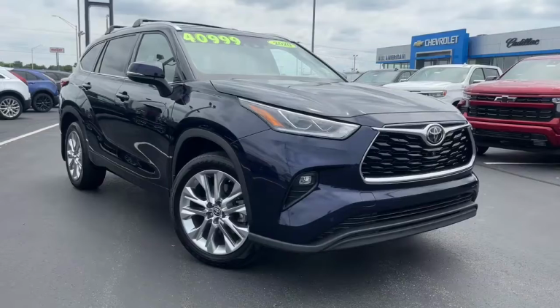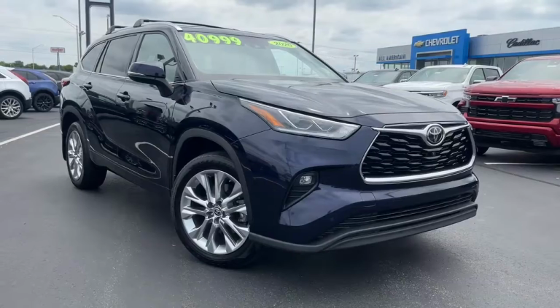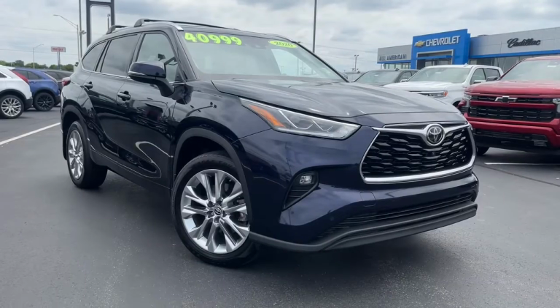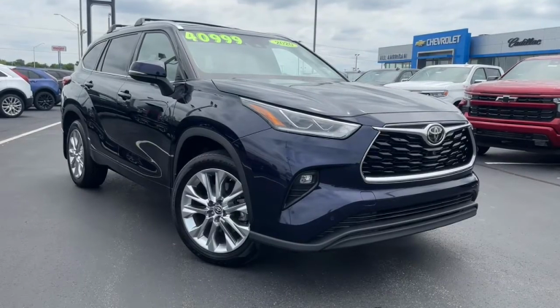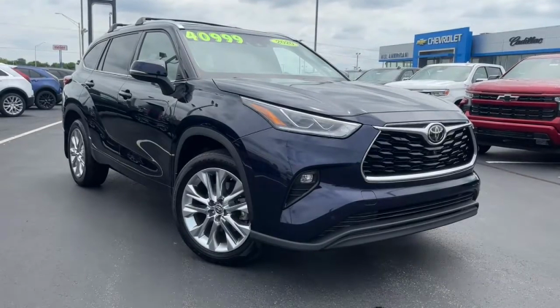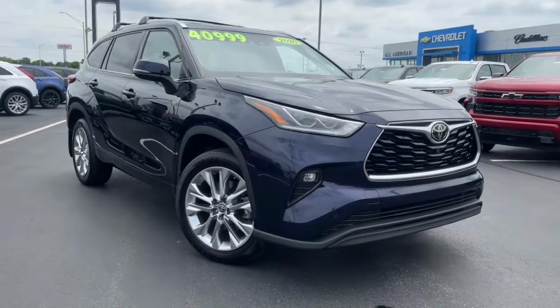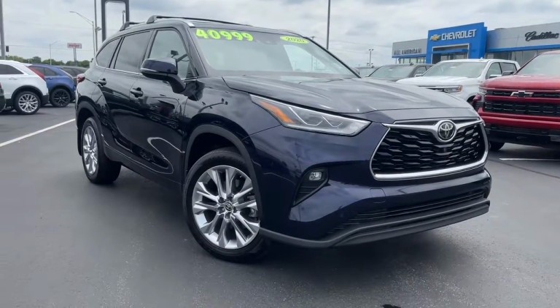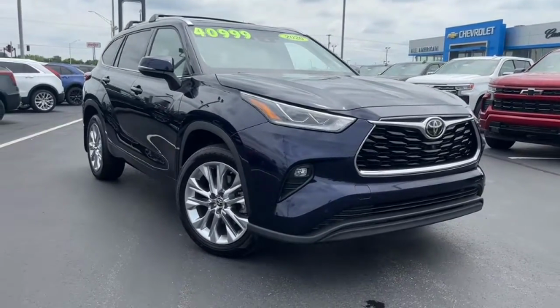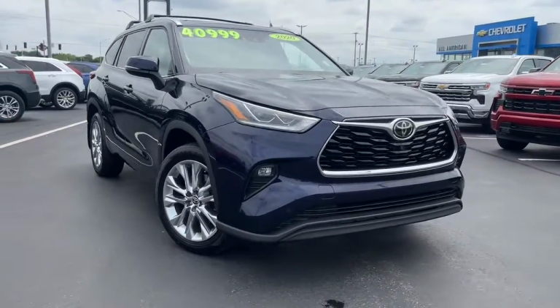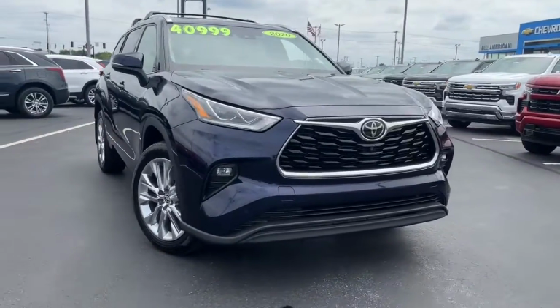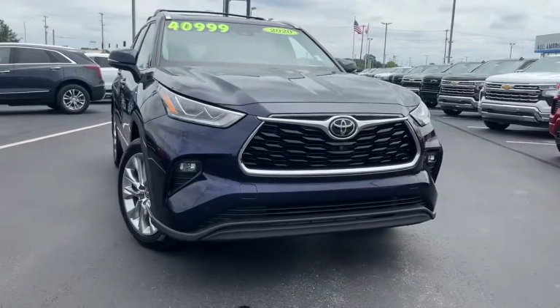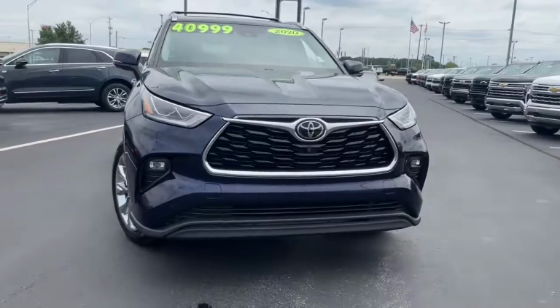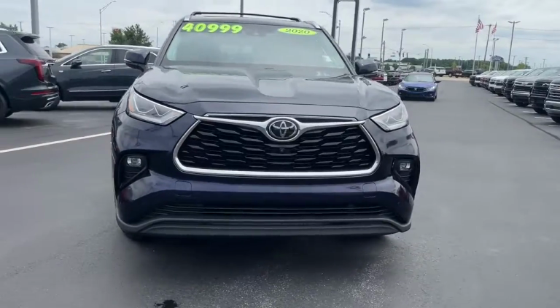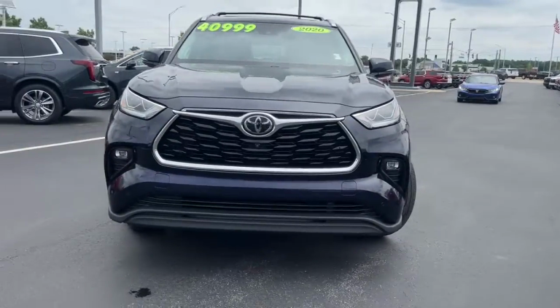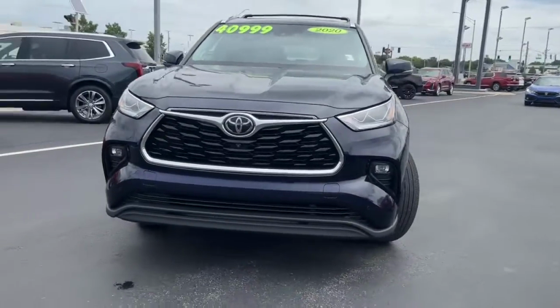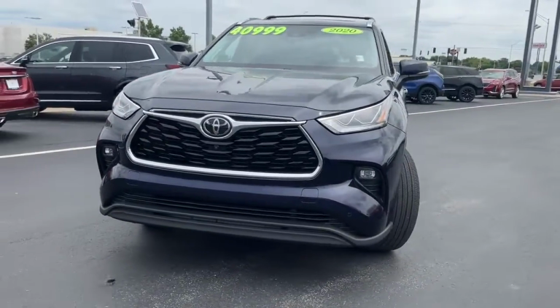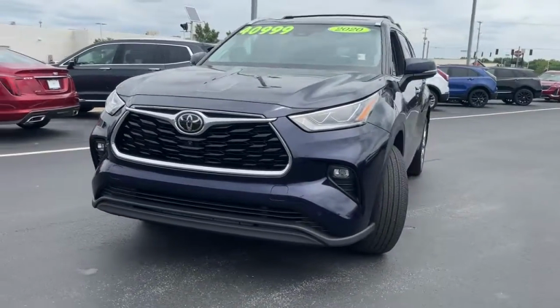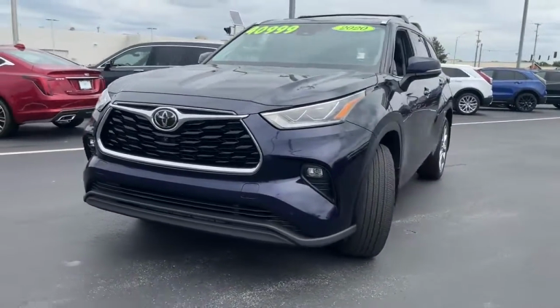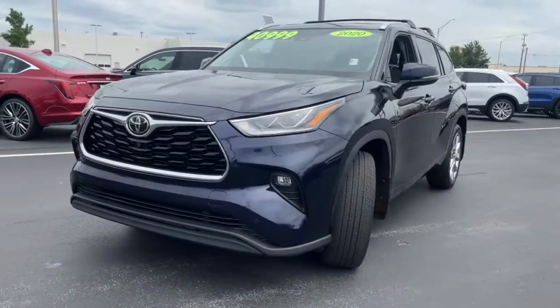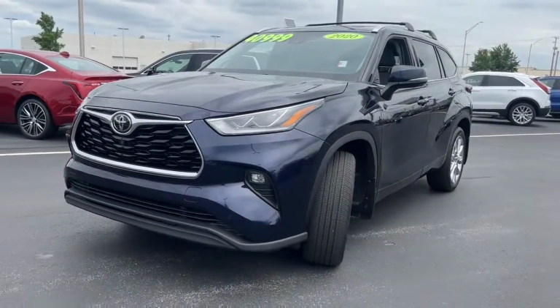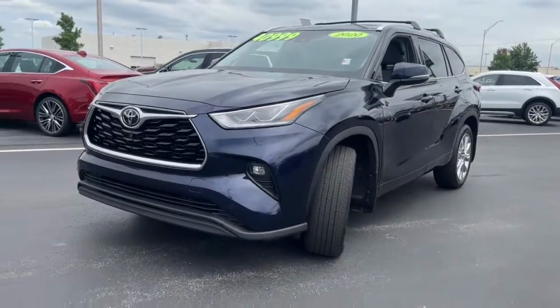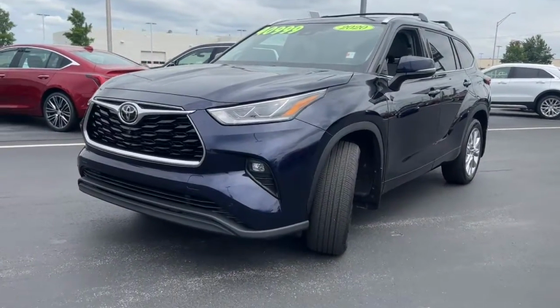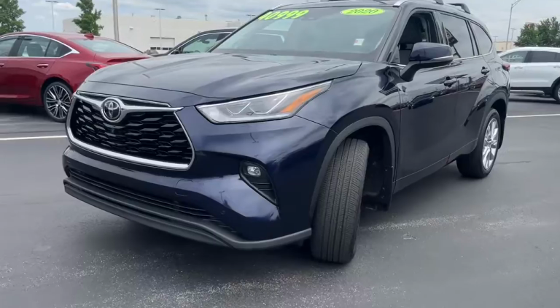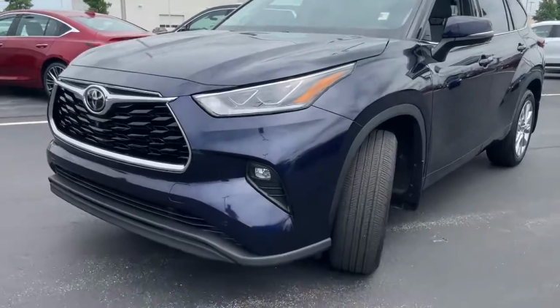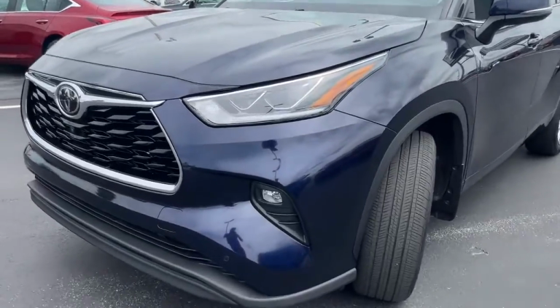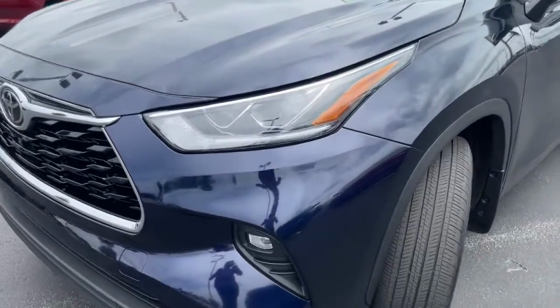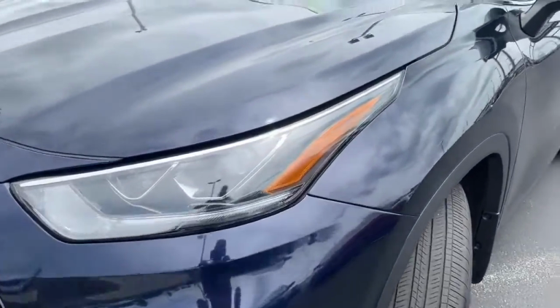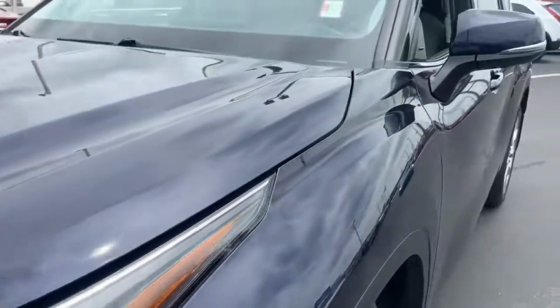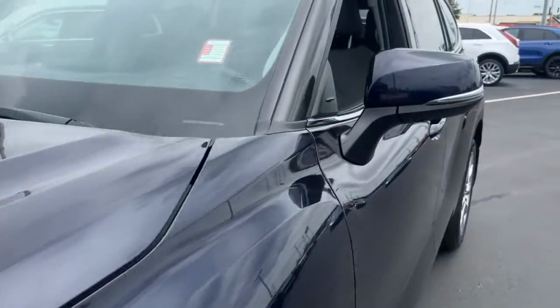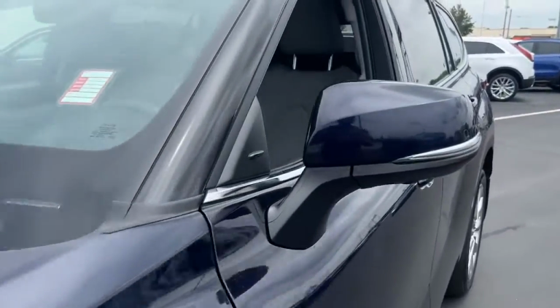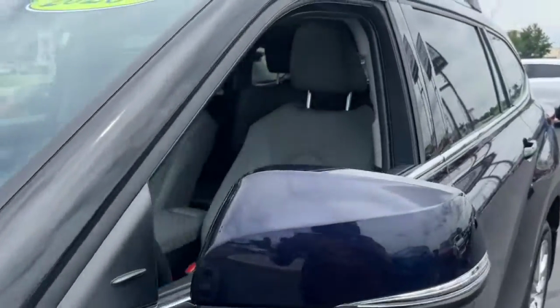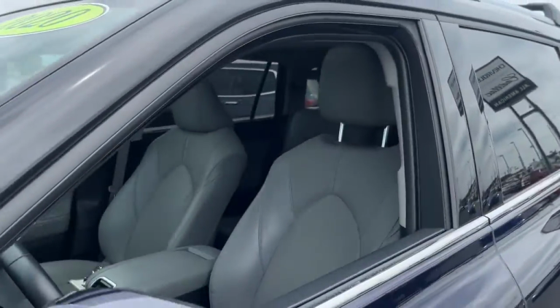Your next car could be the 2020 Toyota Highlander. This vehicle is an outstanding buy with fewer than 40,000 miles on the odometer. From daily drives to epic road trips, this Highlander has you covered.